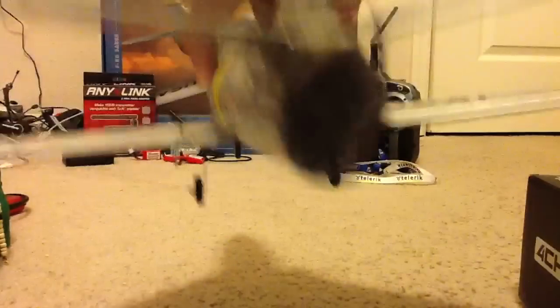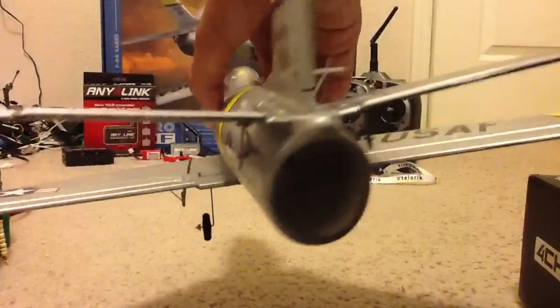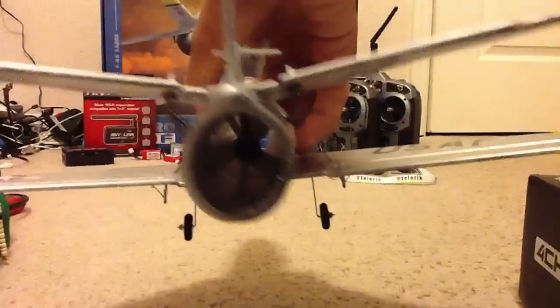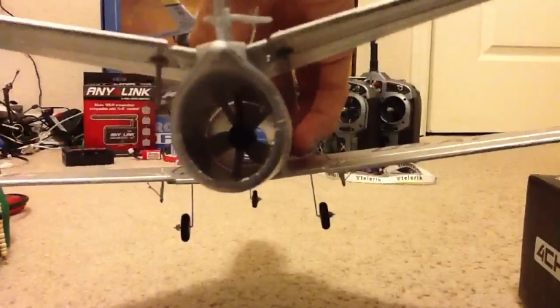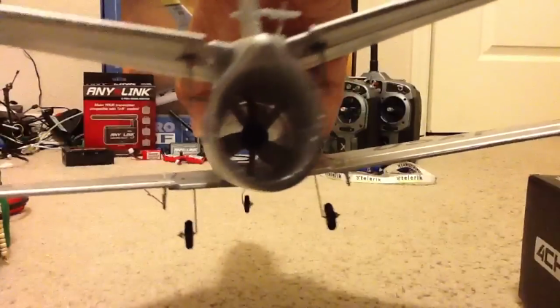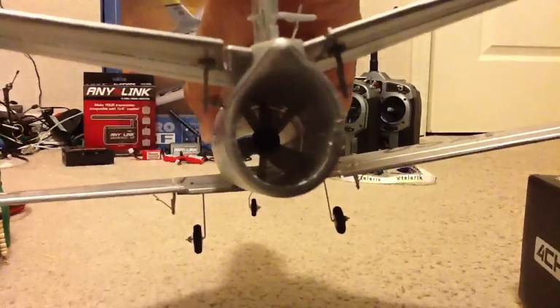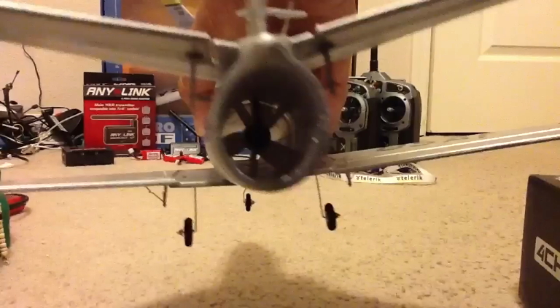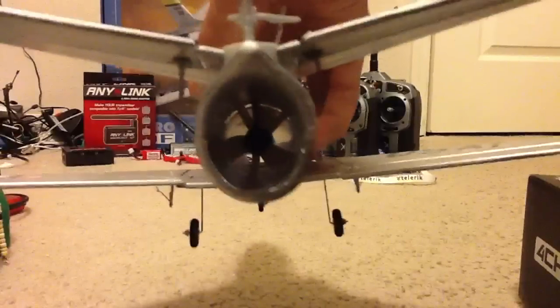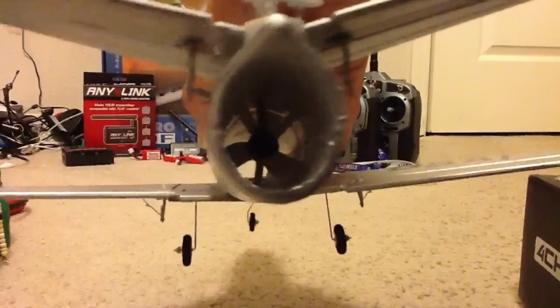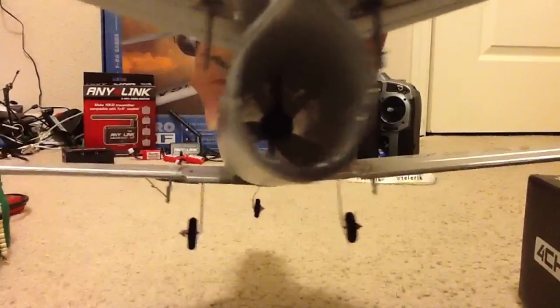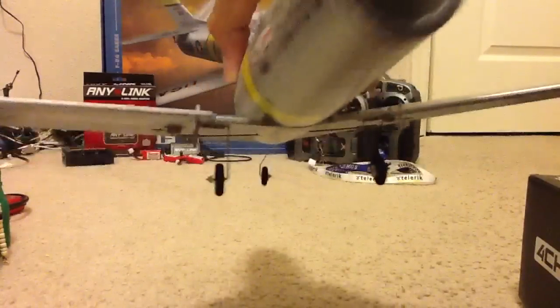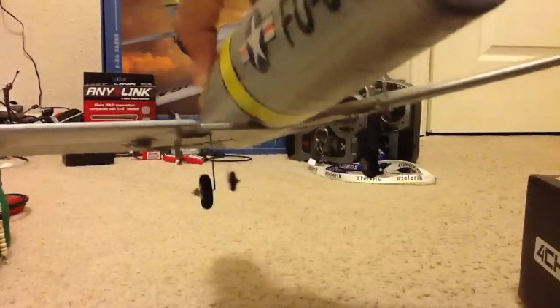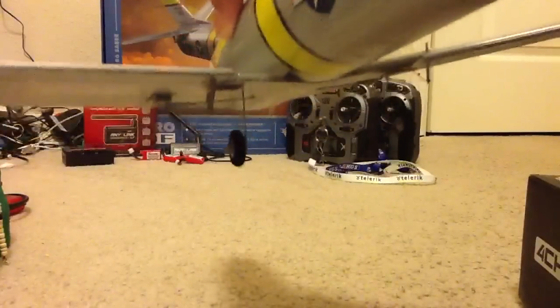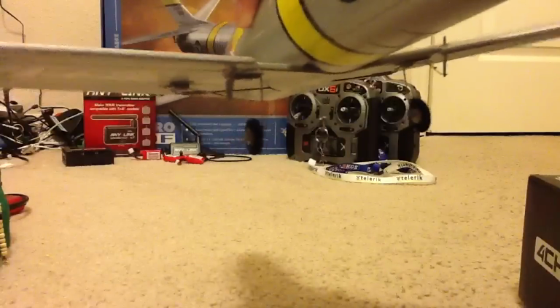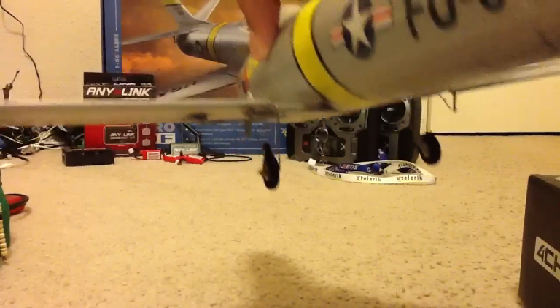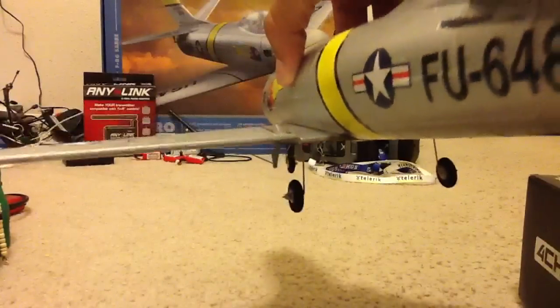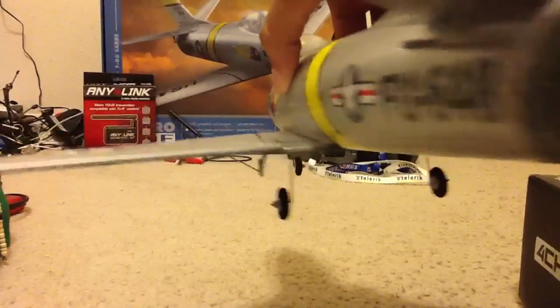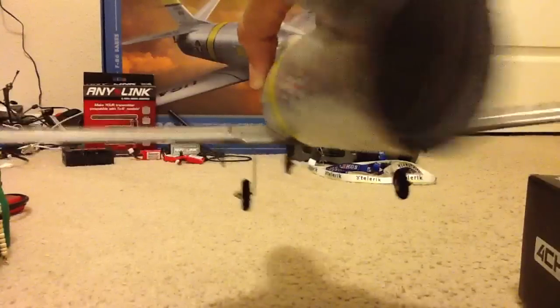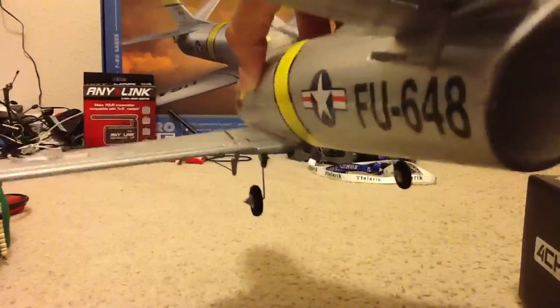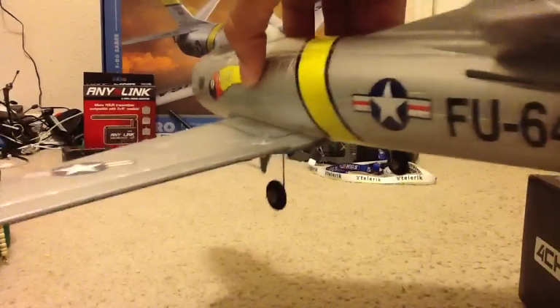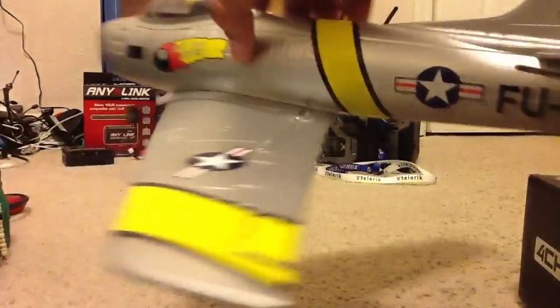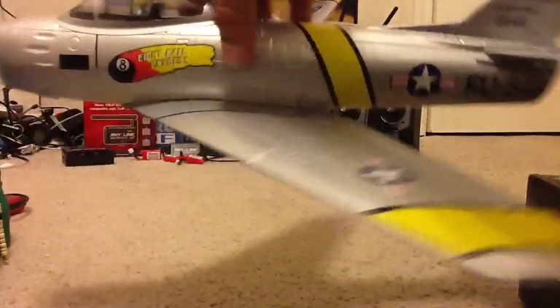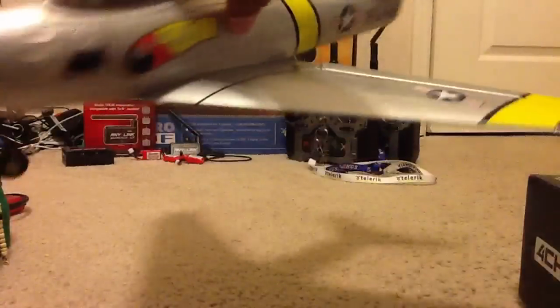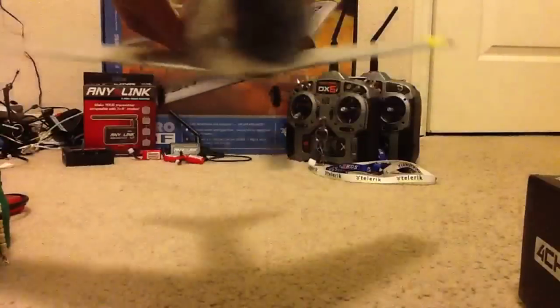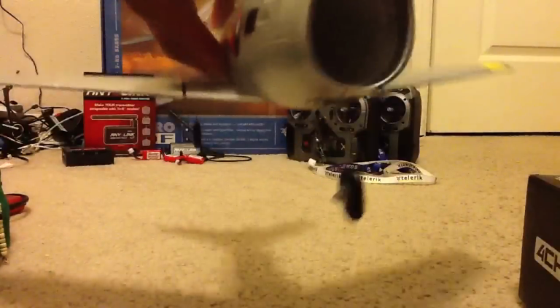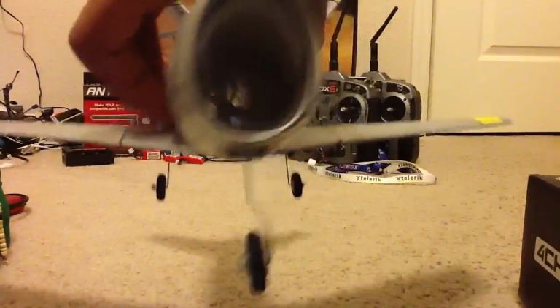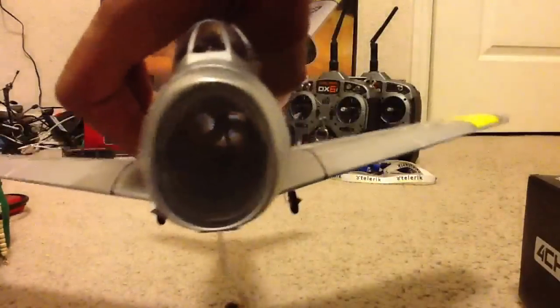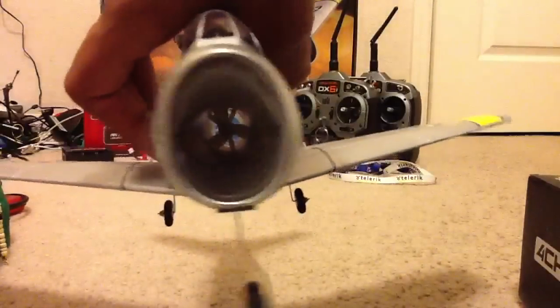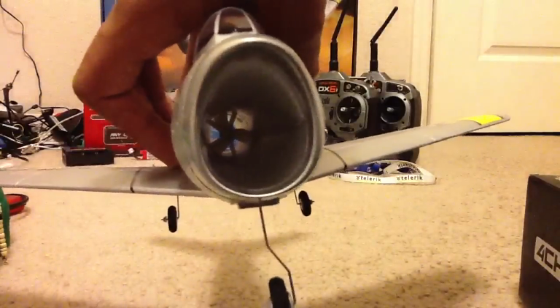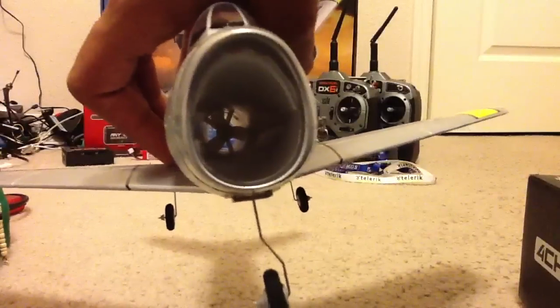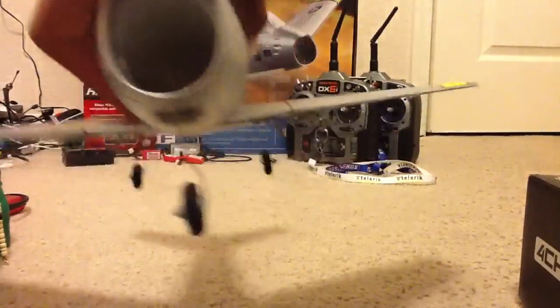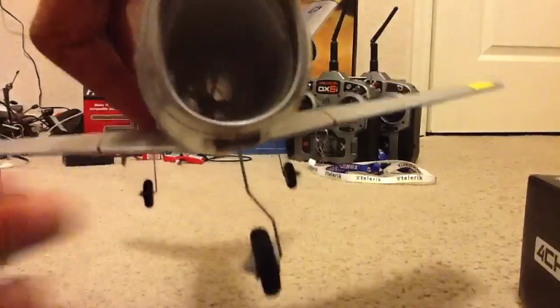There's the Hyperflow ducted fan that they claim gives maximum efficiency. I don't know, it should work well — I've seen some pretty good stuff about it. It's pretty far back in there, I can't even reach it, but it is all the way back there.